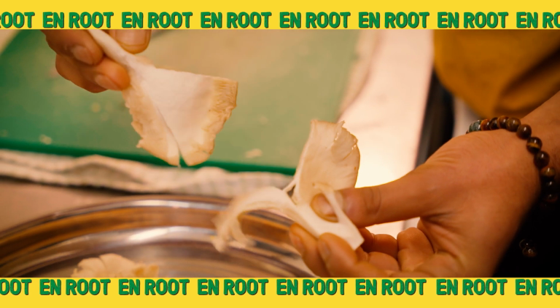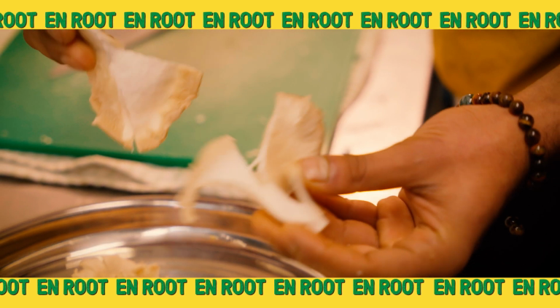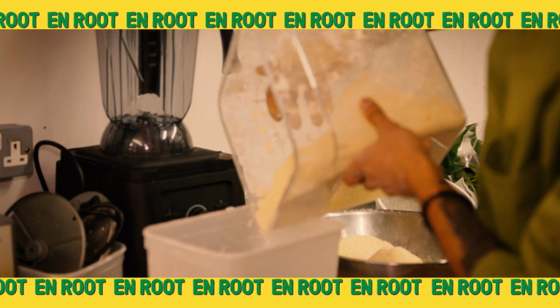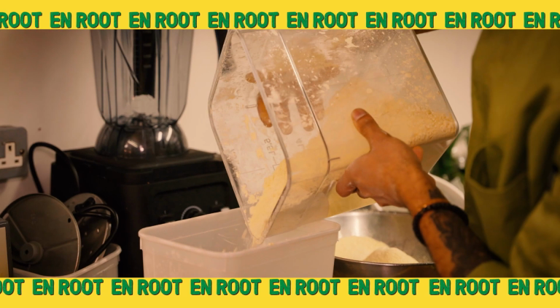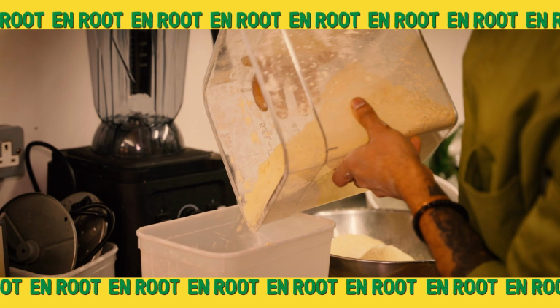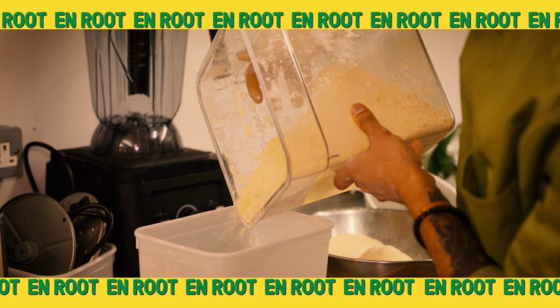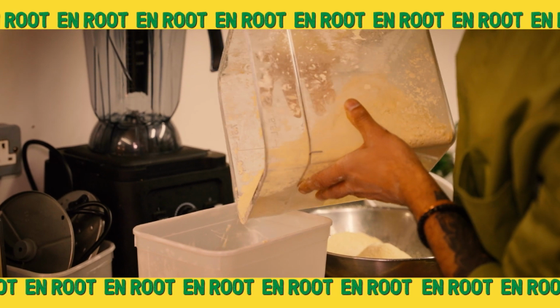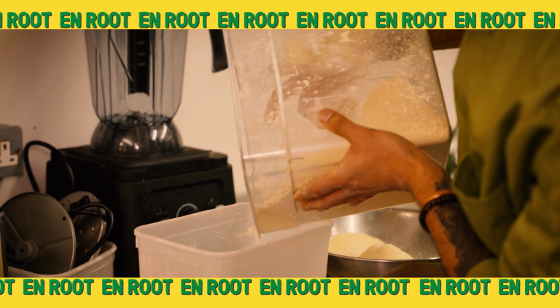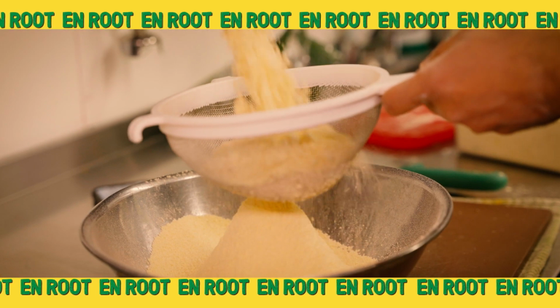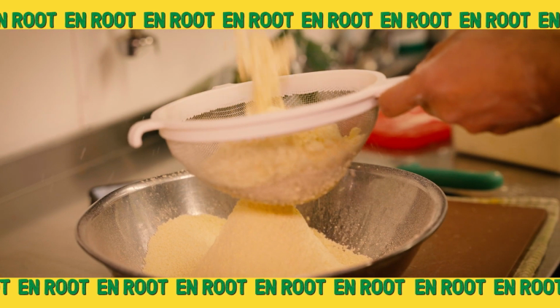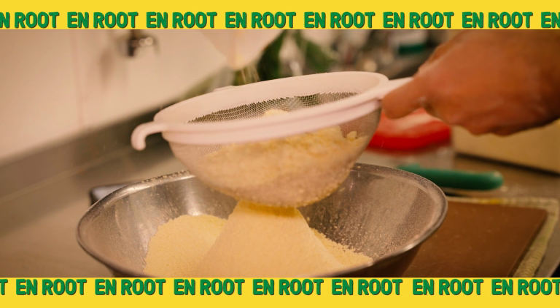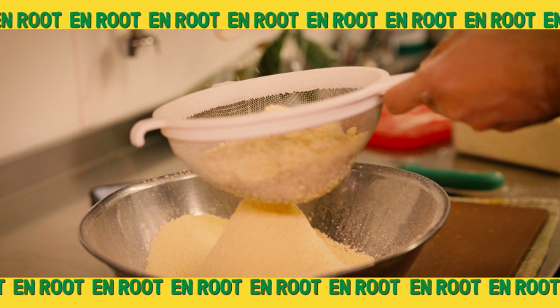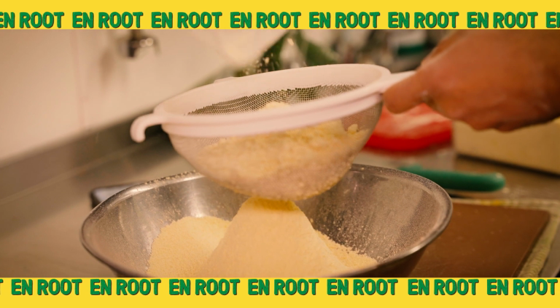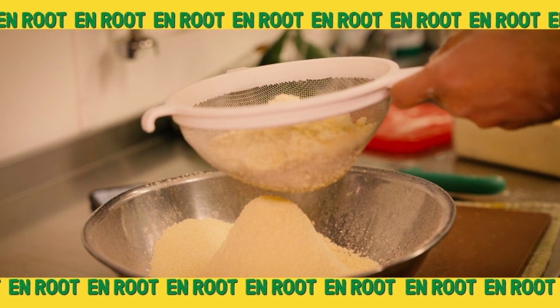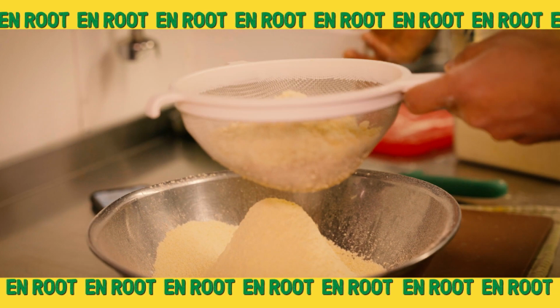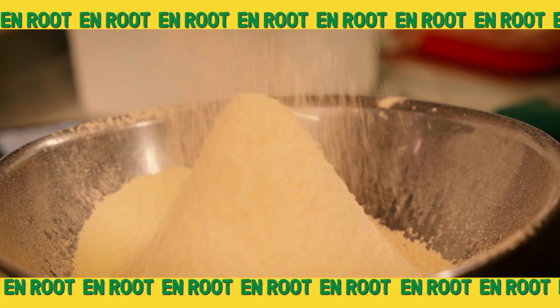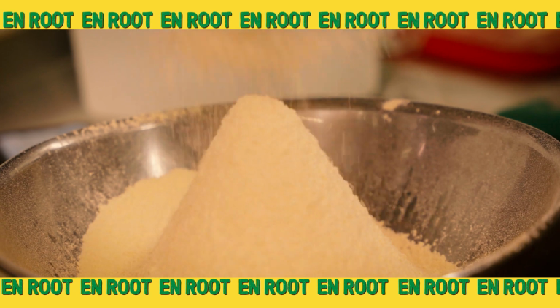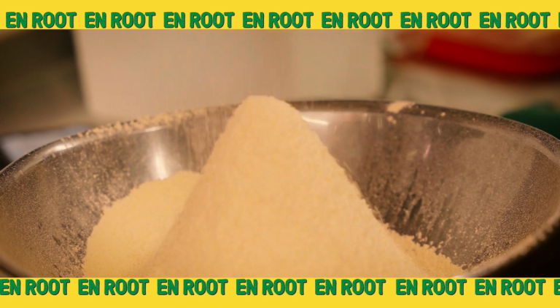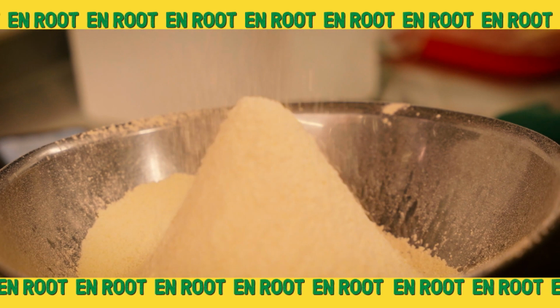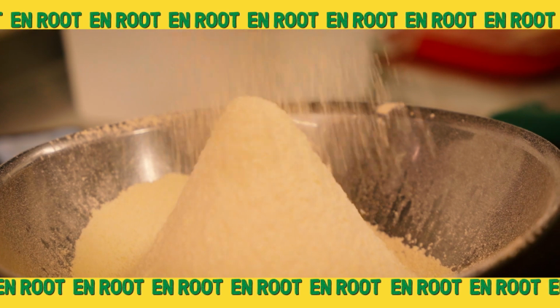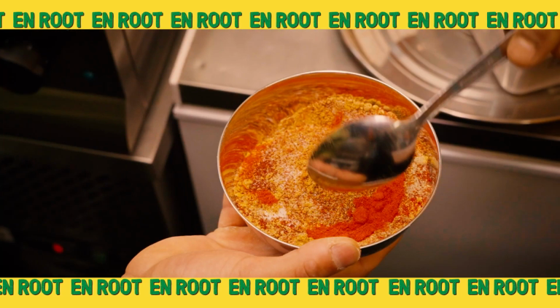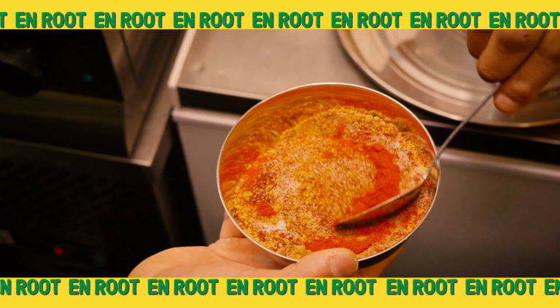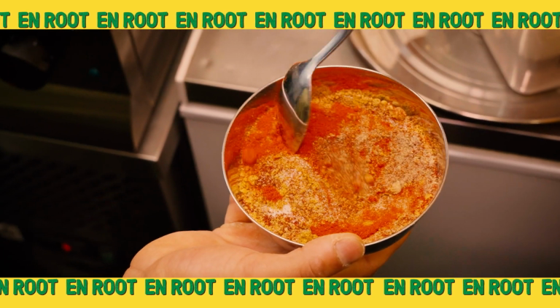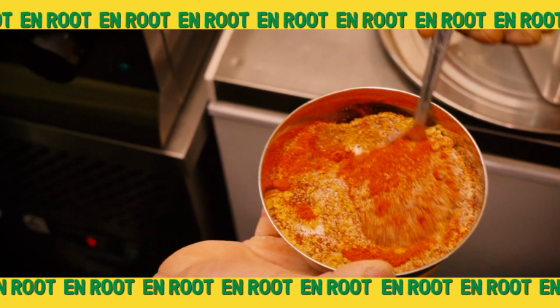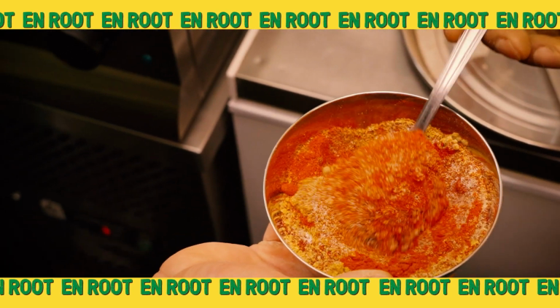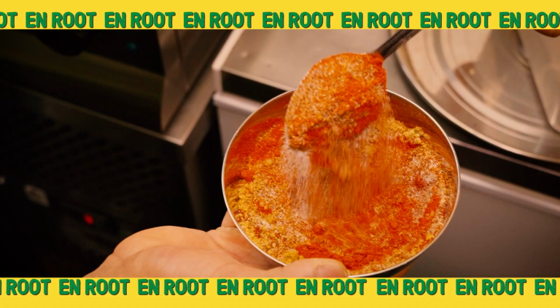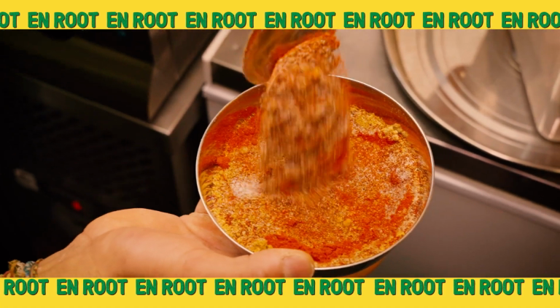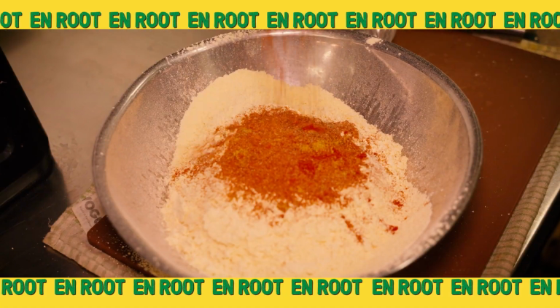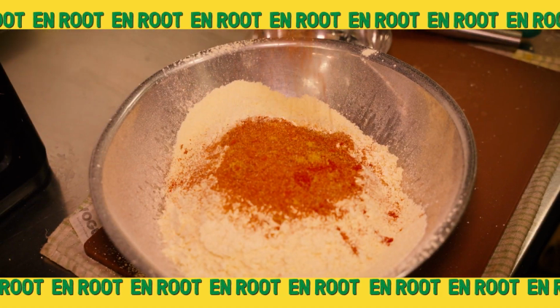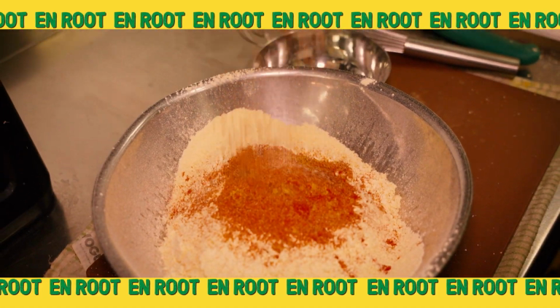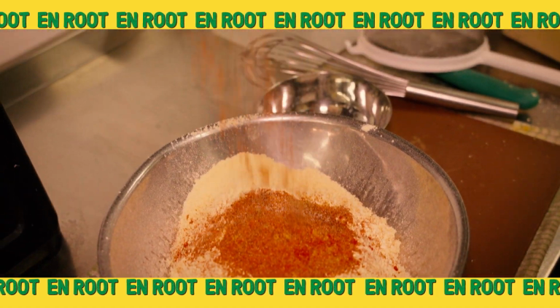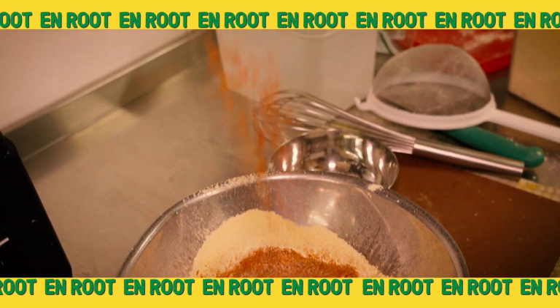This is a batter being made for the tandoori wings. The main reason we love chickpea flour is because it is gluten-free. We add paprika, mix up the flavours — there's a sweet chilli flavour in there too.